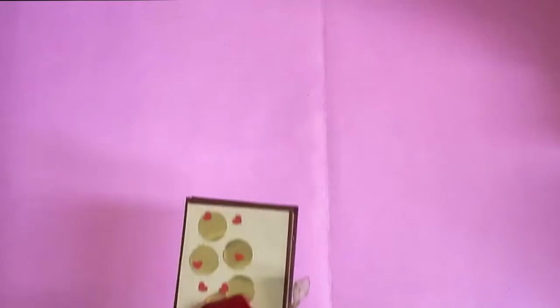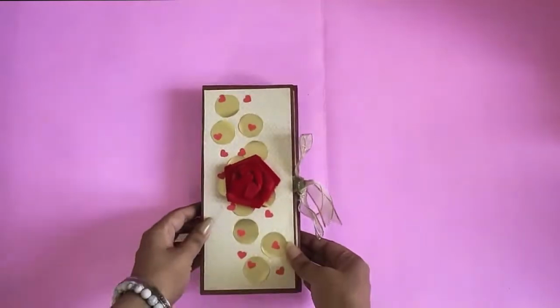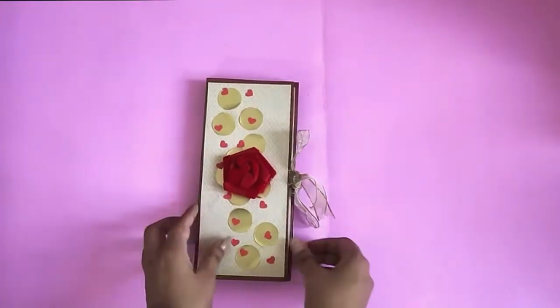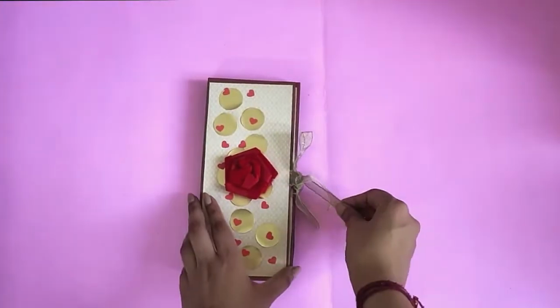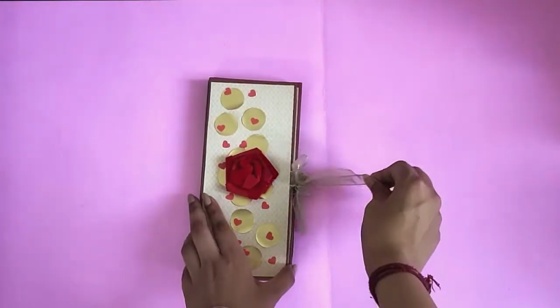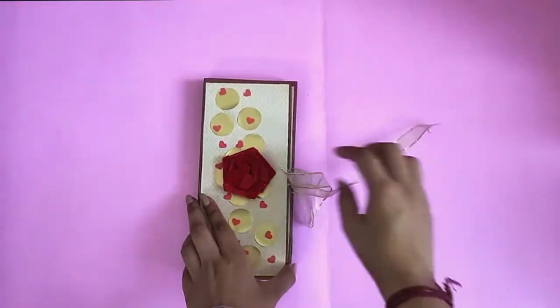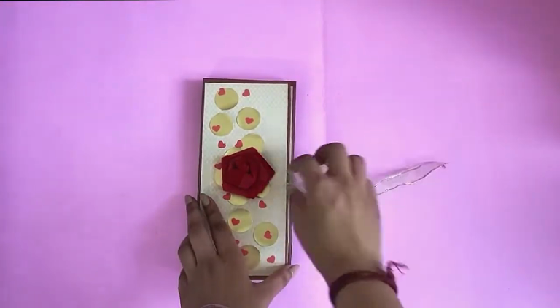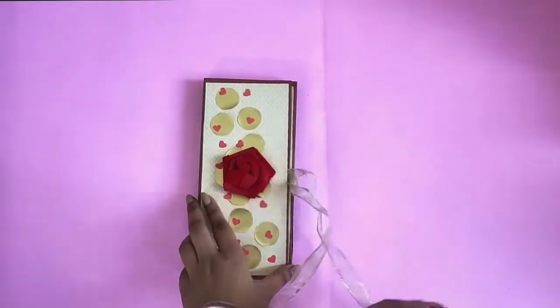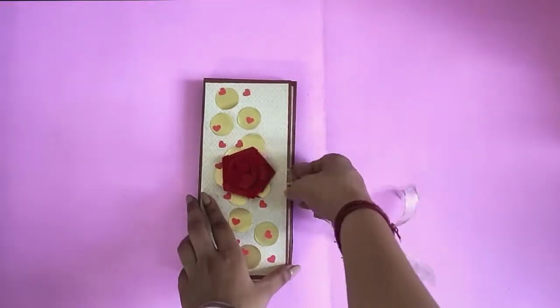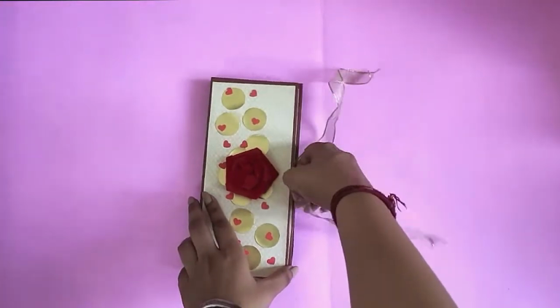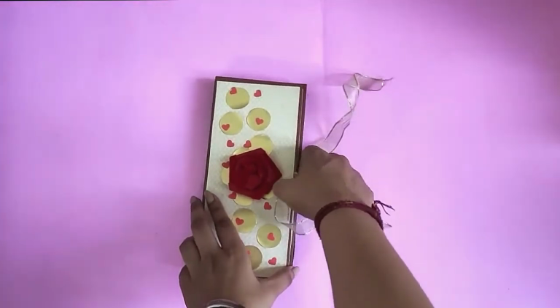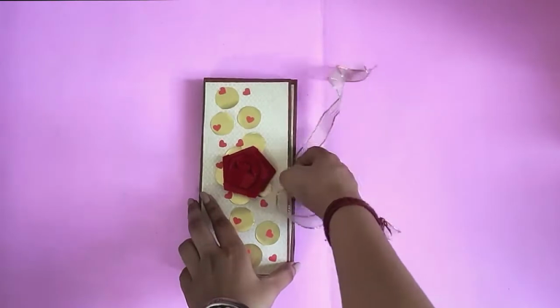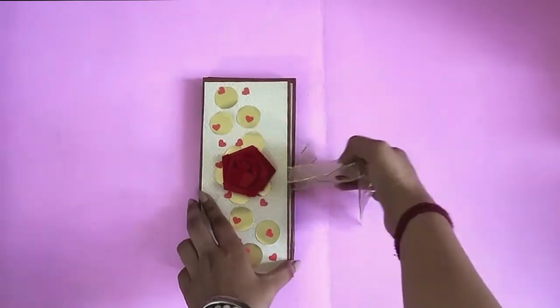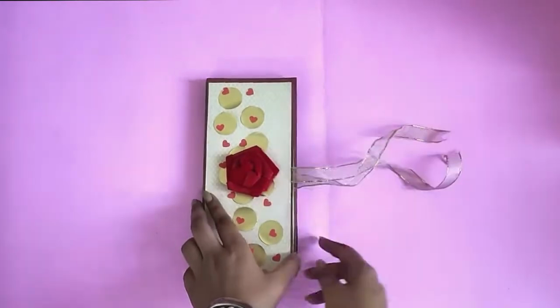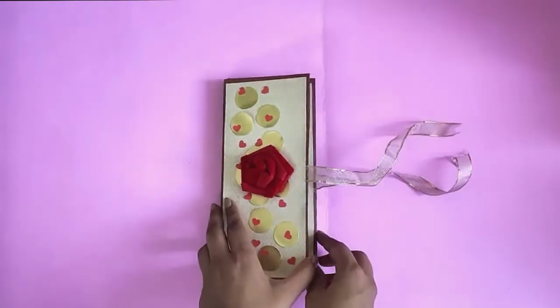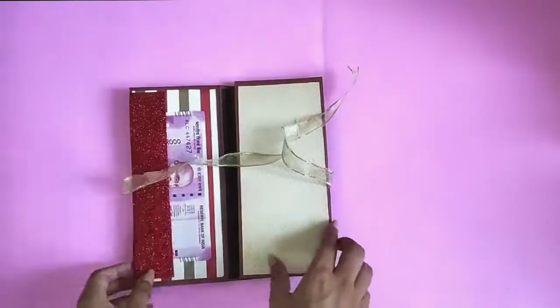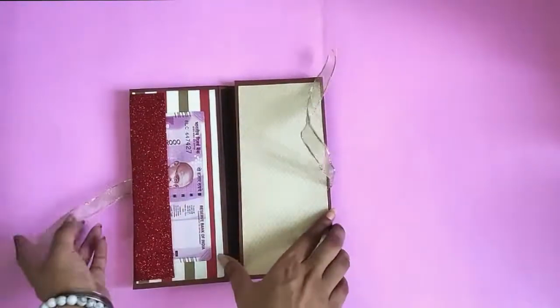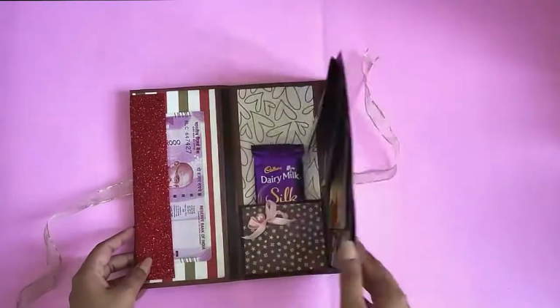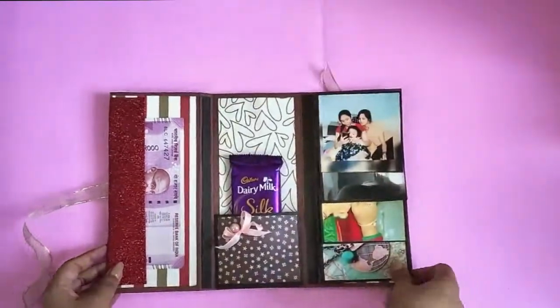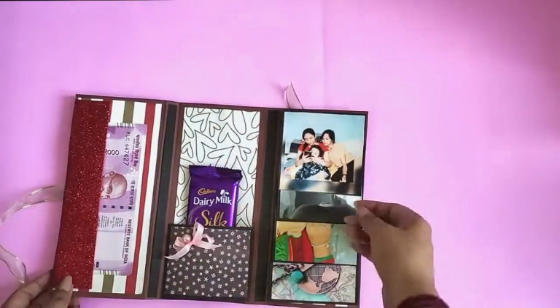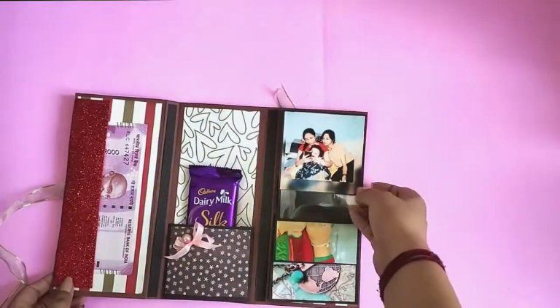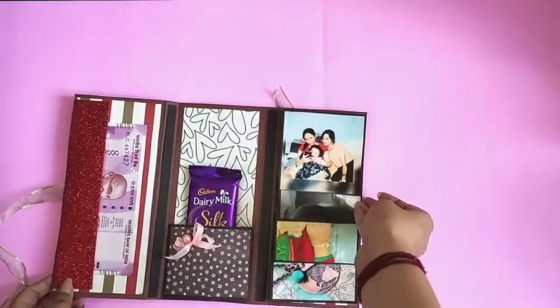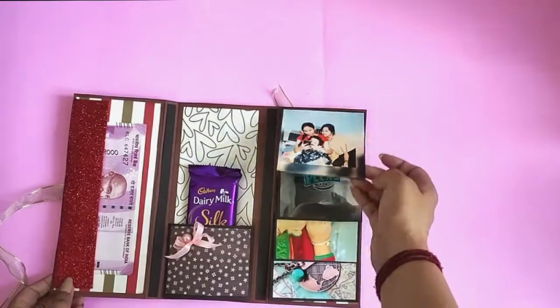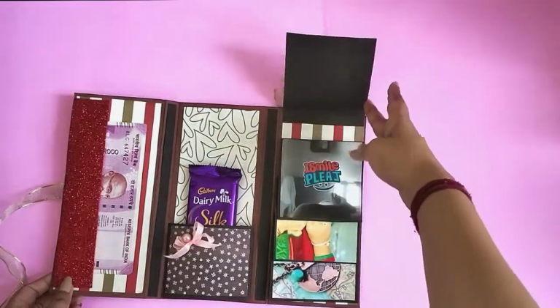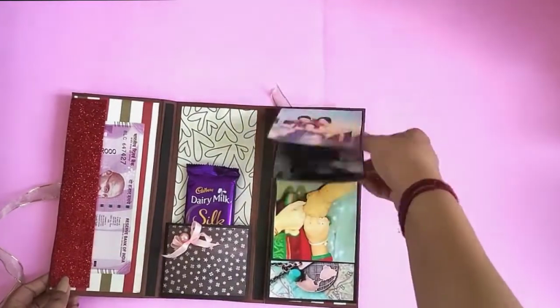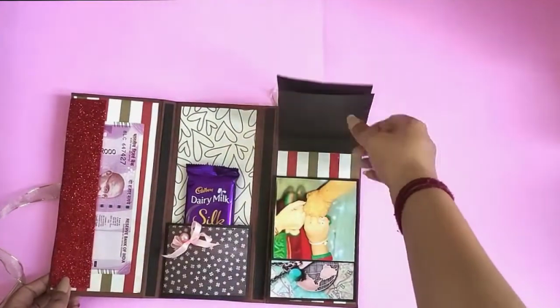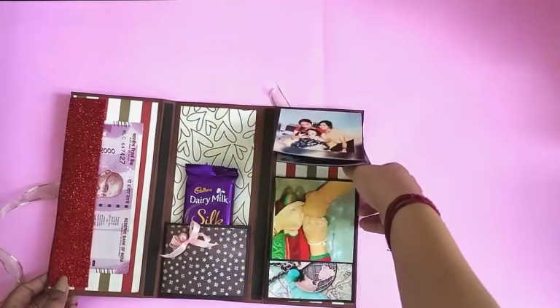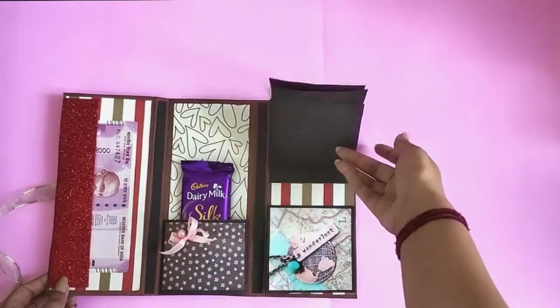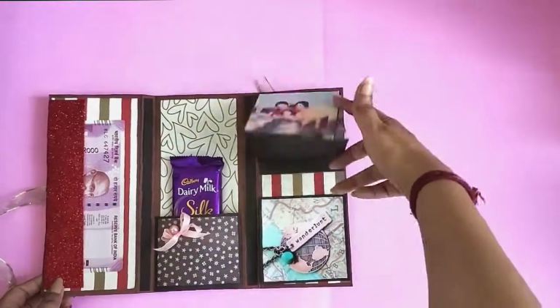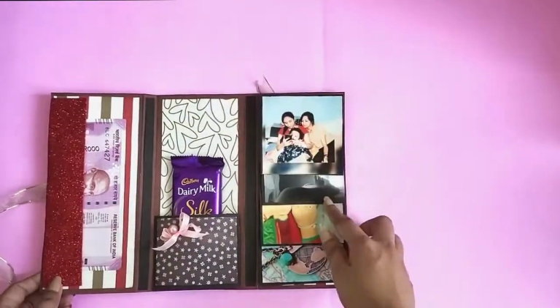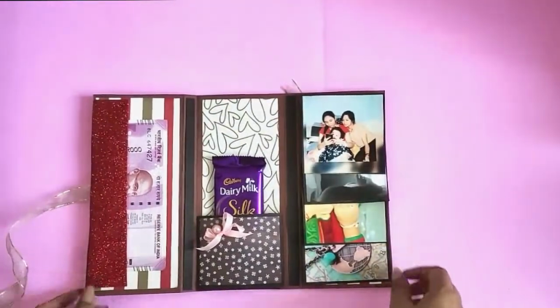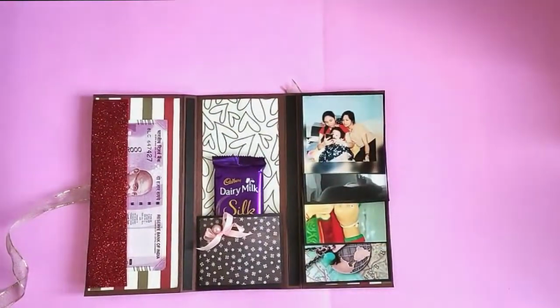Hey everyone, welcome to Art Scoop! Today I decided to create this multi-purpose customized envelope for you guys that you can use at any occasion like Raksha Bandhan, Diwali, marriage, or even baby showers. So stay tuned till the end.